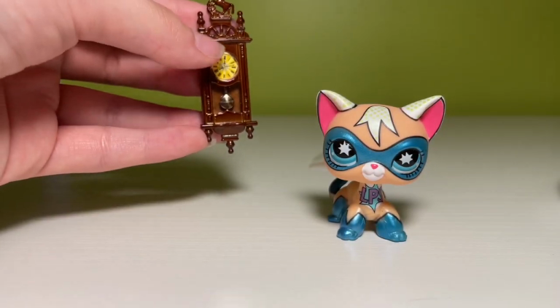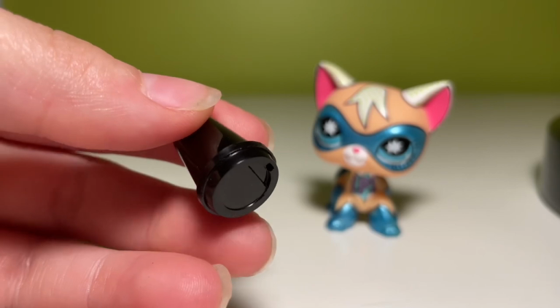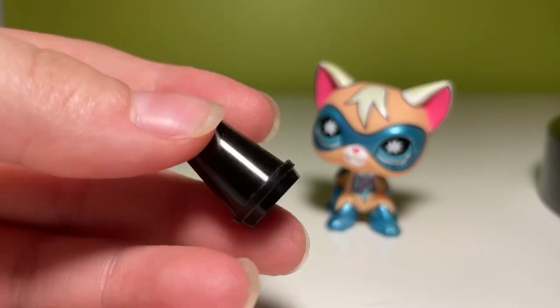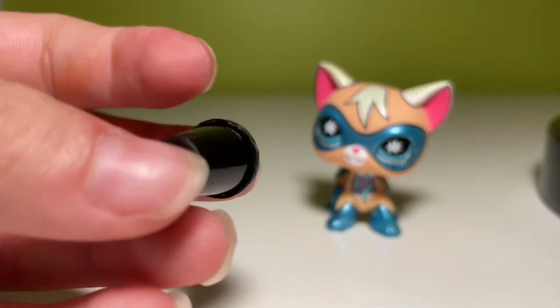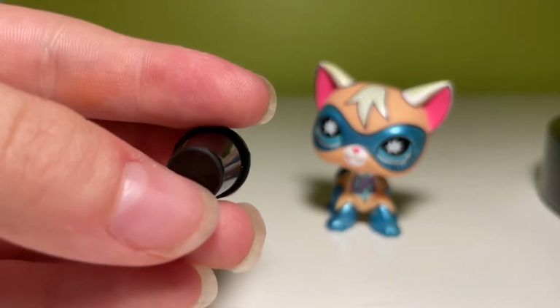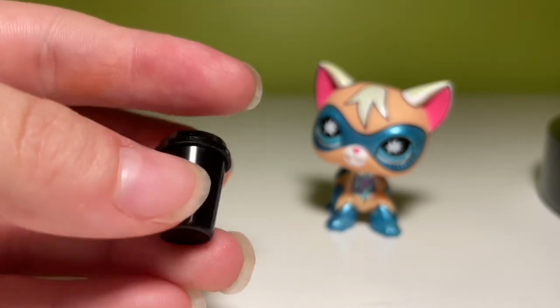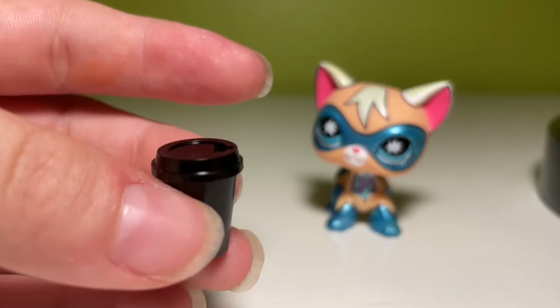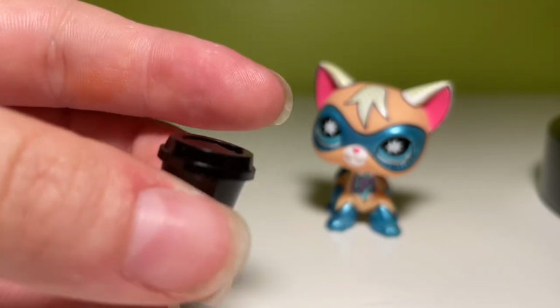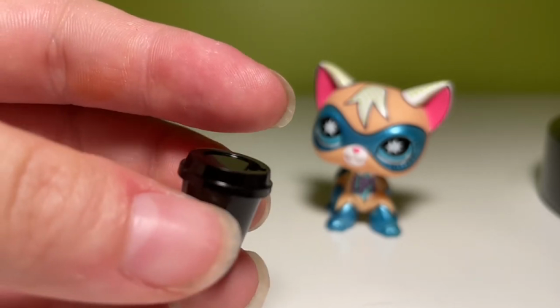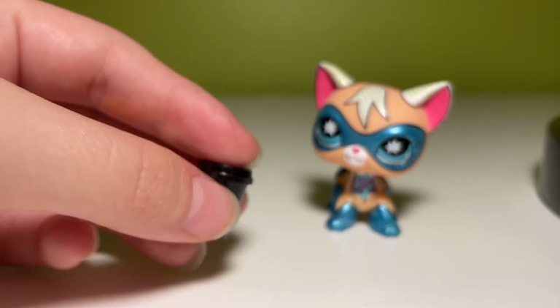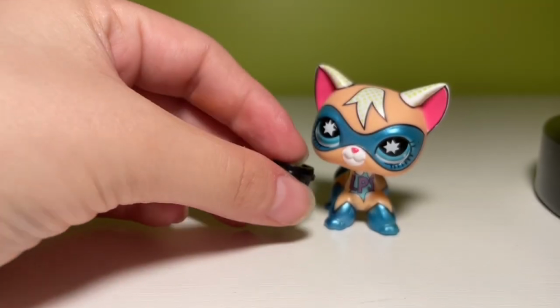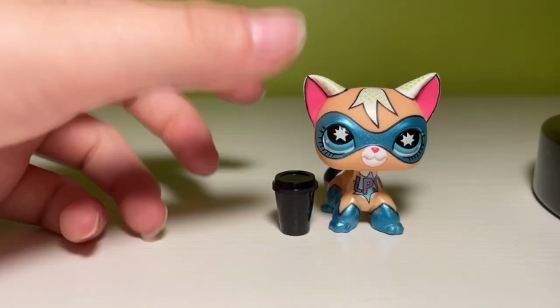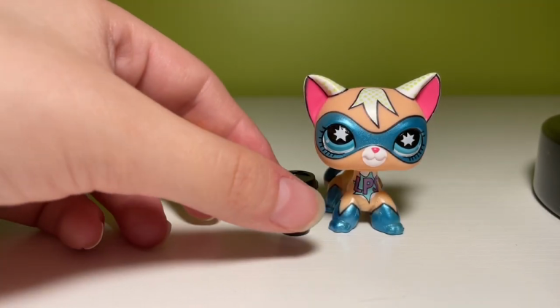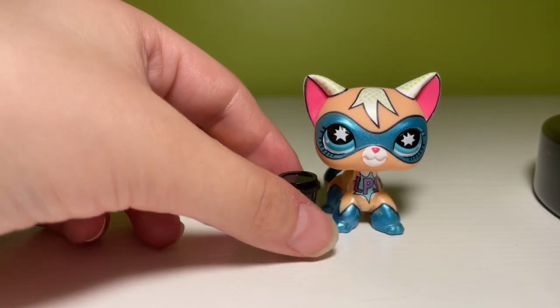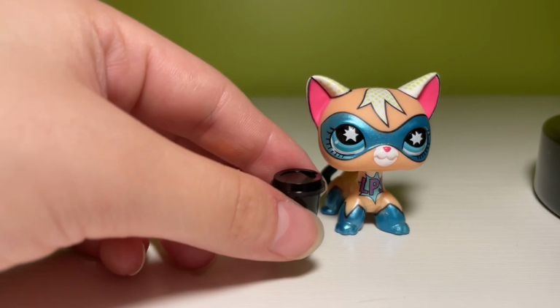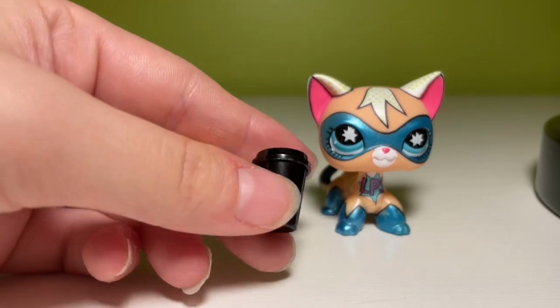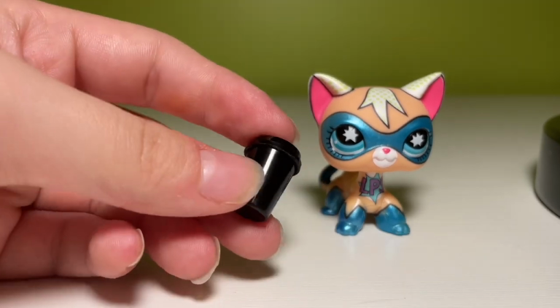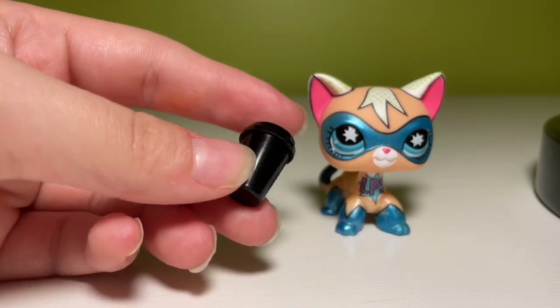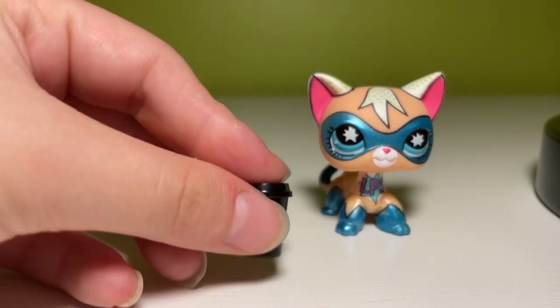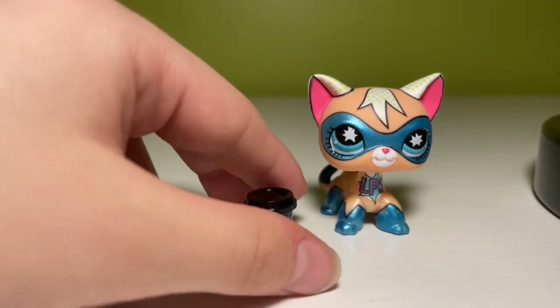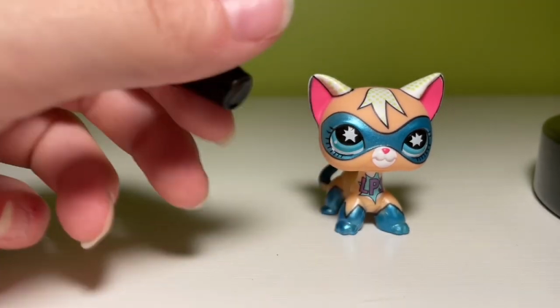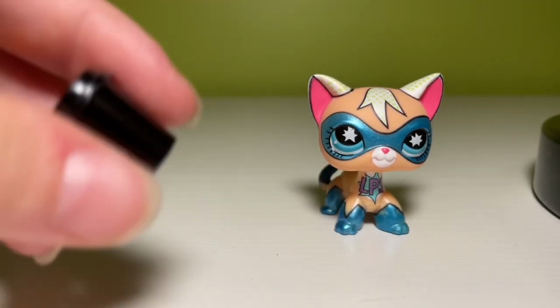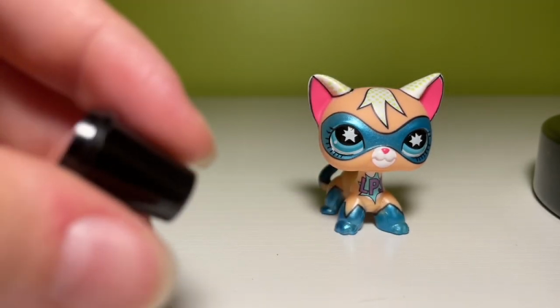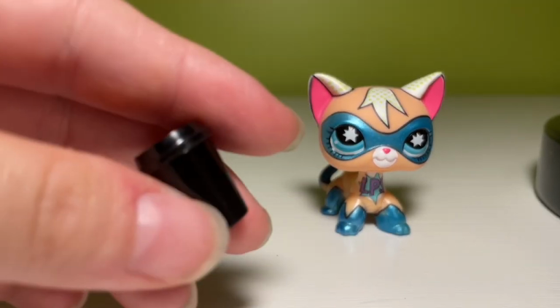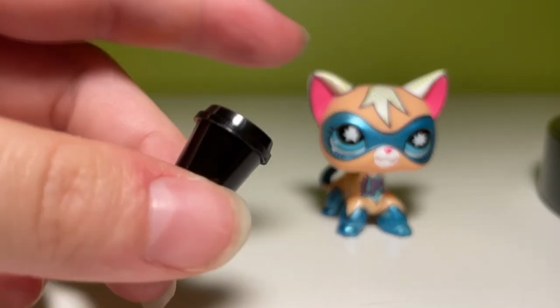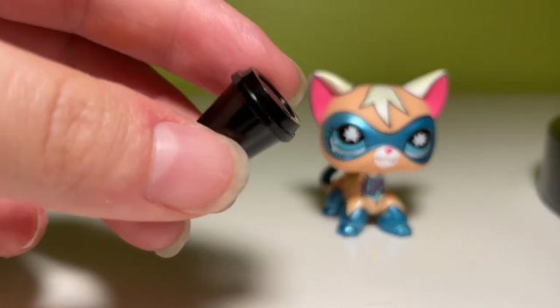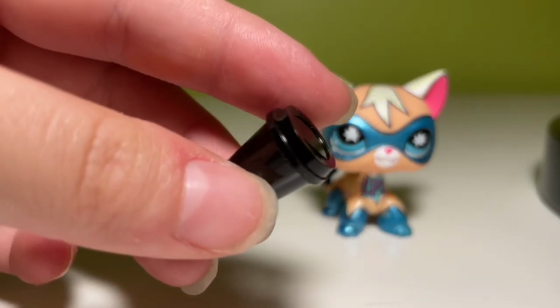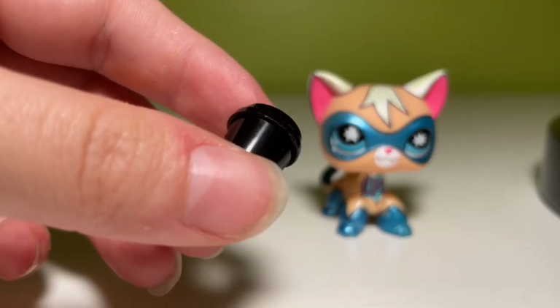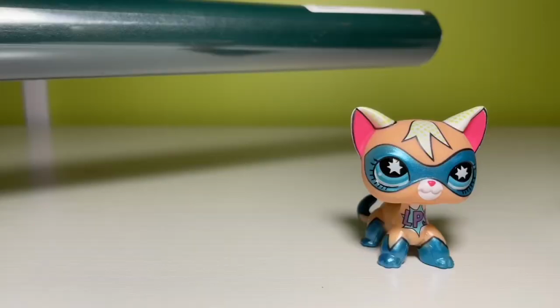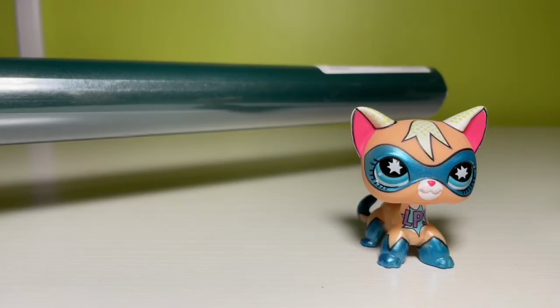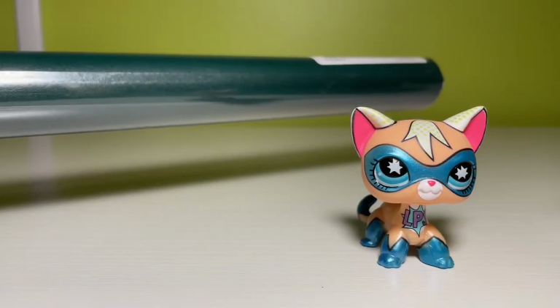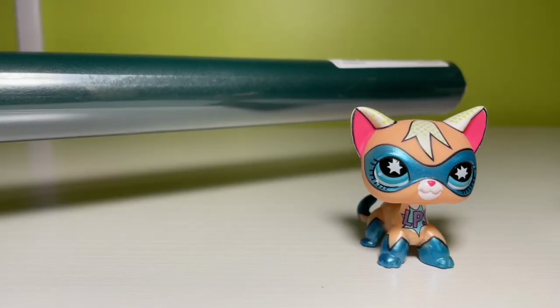I'm going to go over this one pretty fast because it's just a little coffee cup. I think it would look nice in a scene just as something to throw in the background to make it look like I tried.